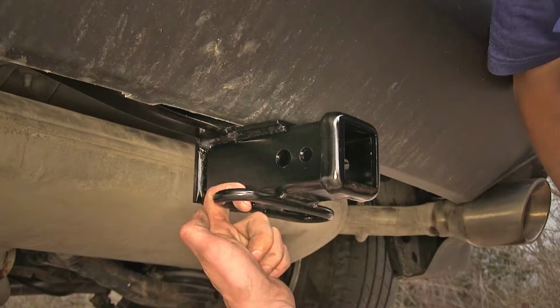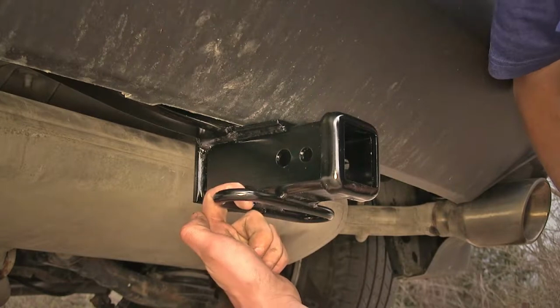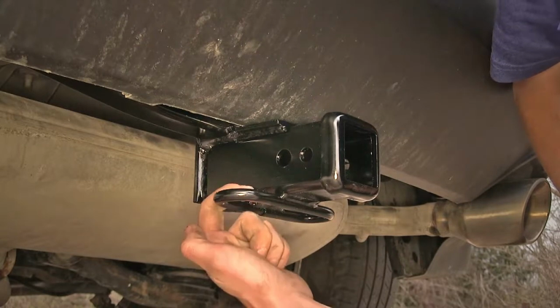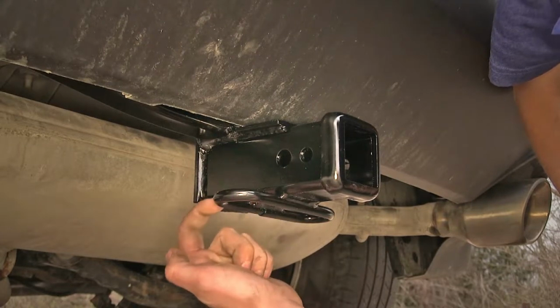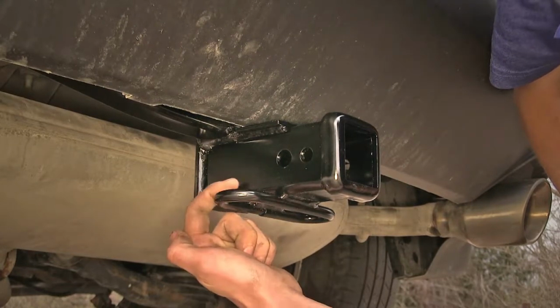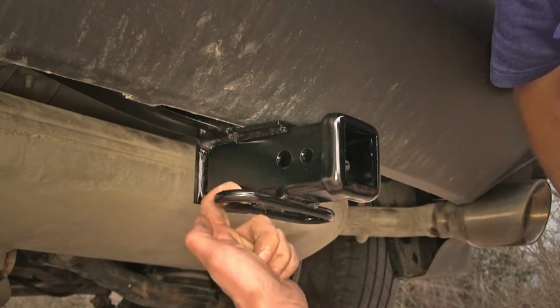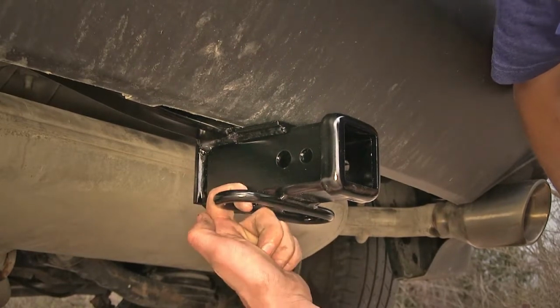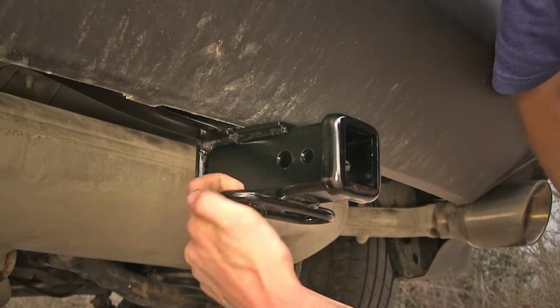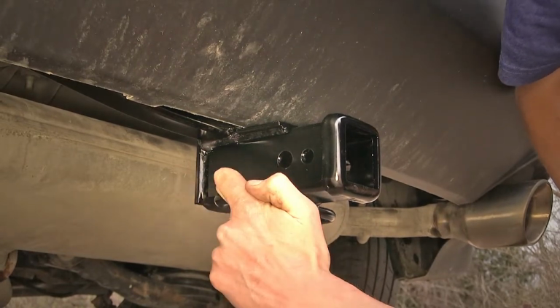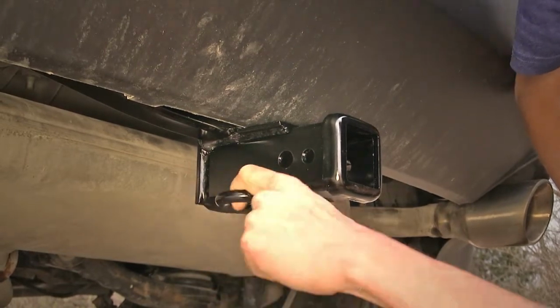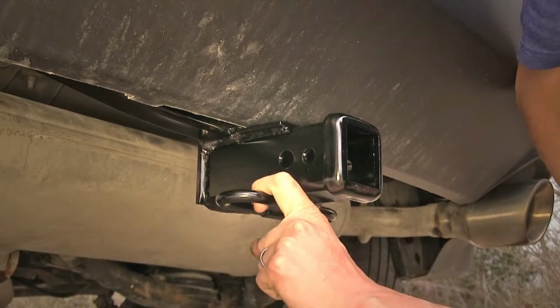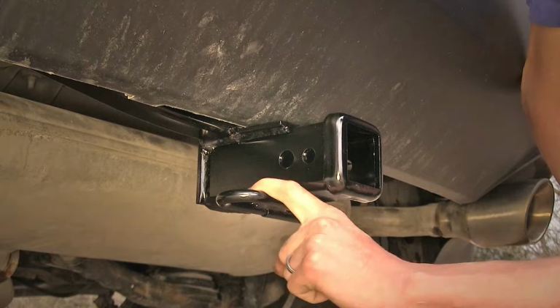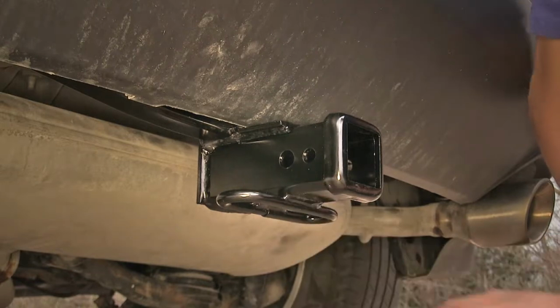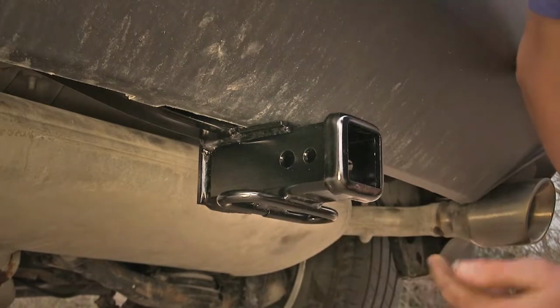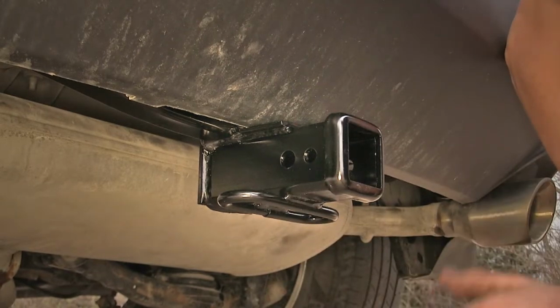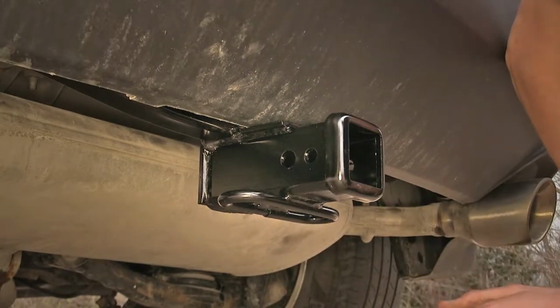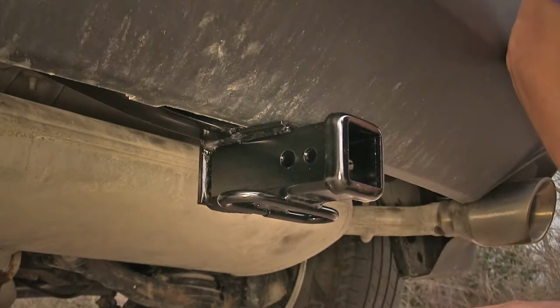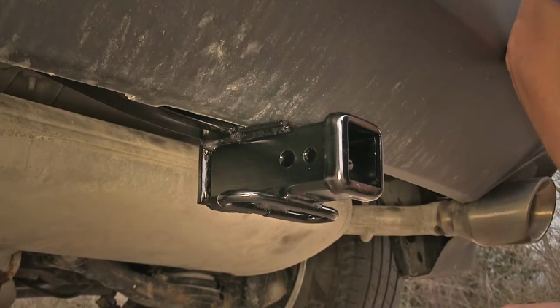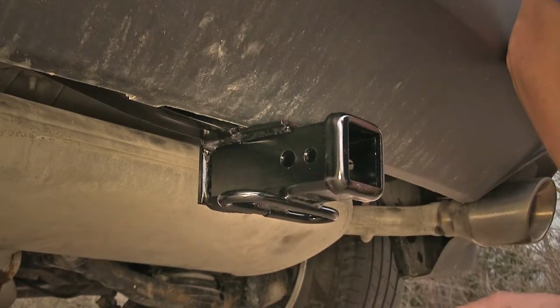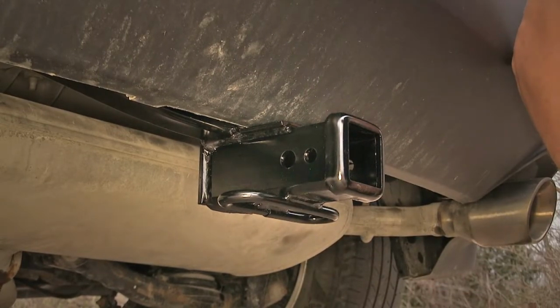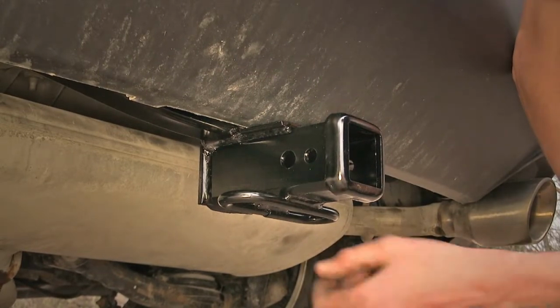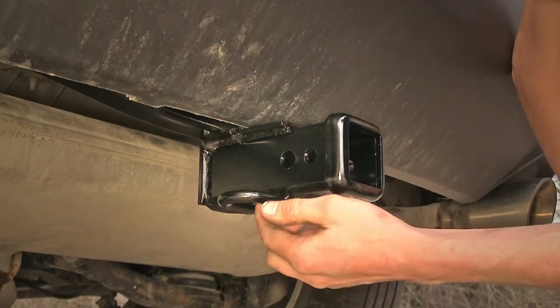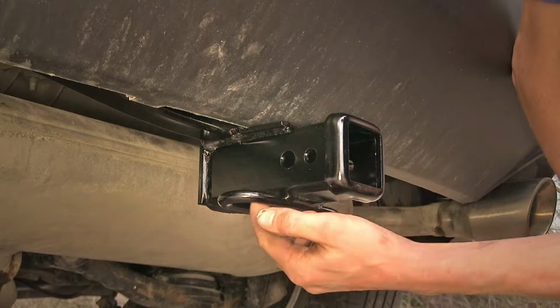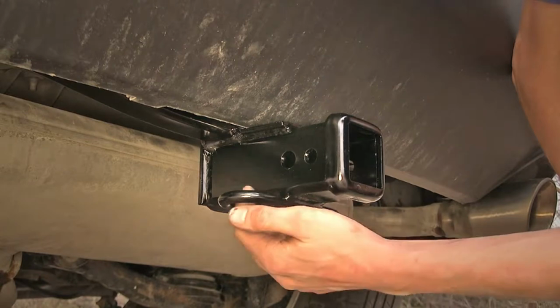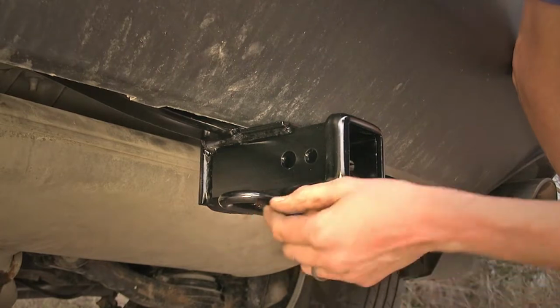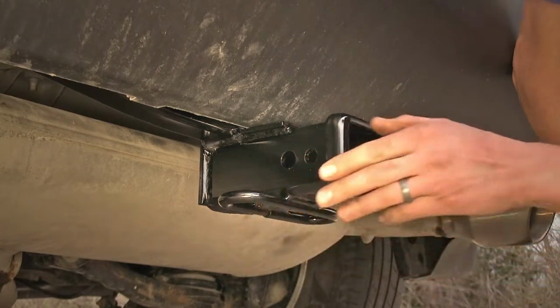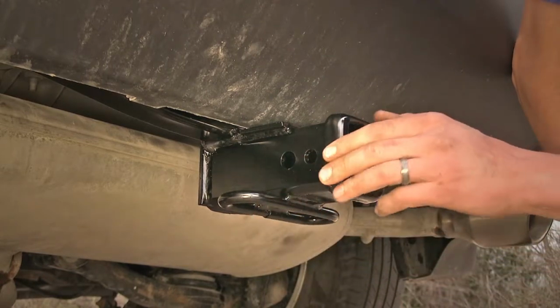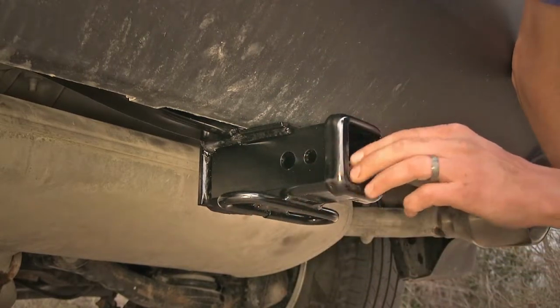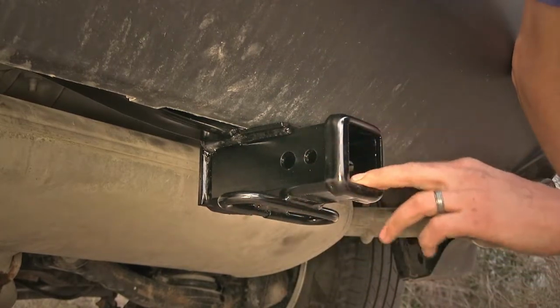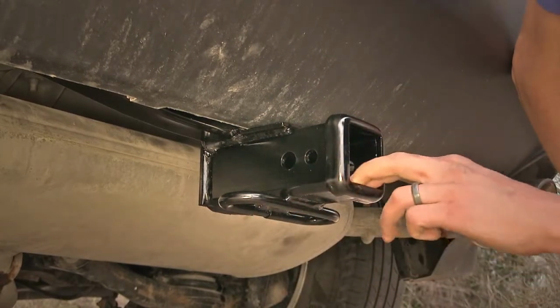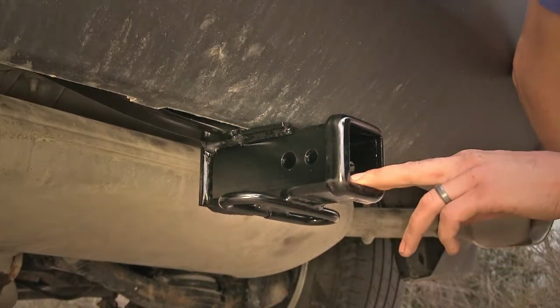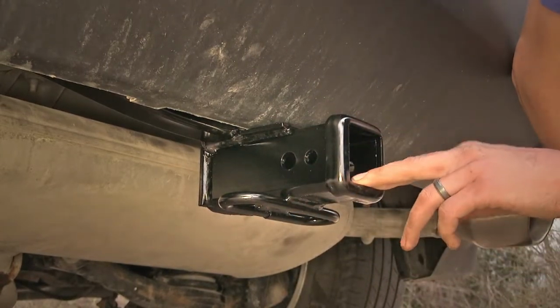What I like about these is we can use them from either the front, the side, or the back of our hitch, making it easy for us to hook on our safety chains. They're also a fairly large size, so we shouldn't have any problems using most safety chains out there.